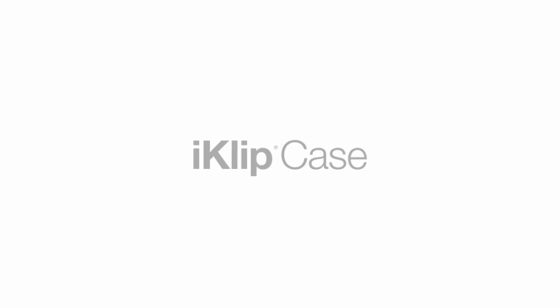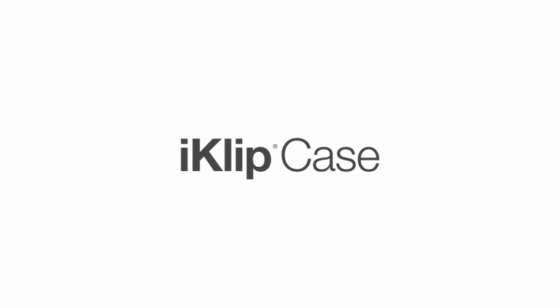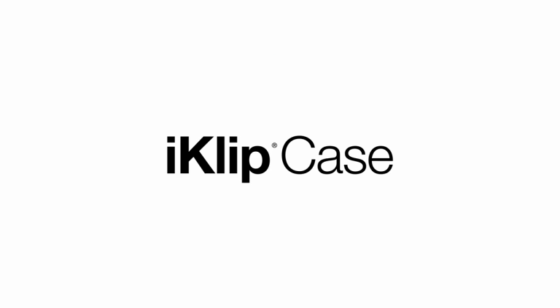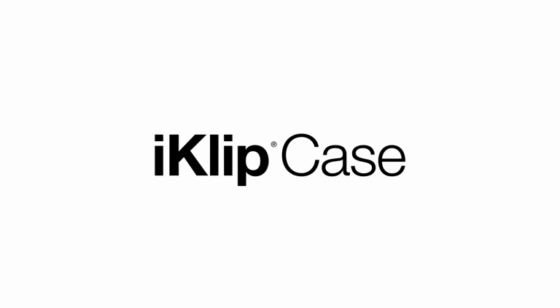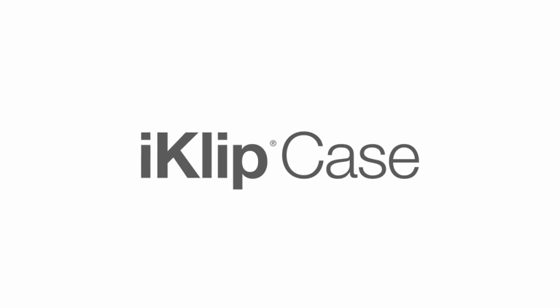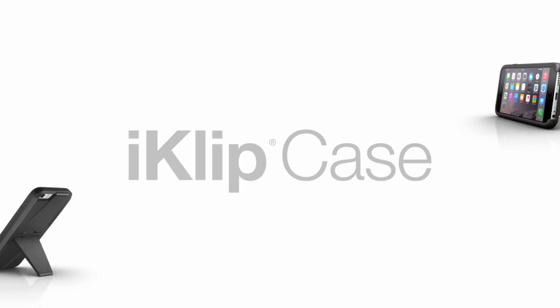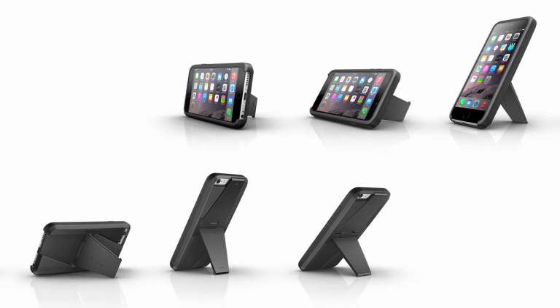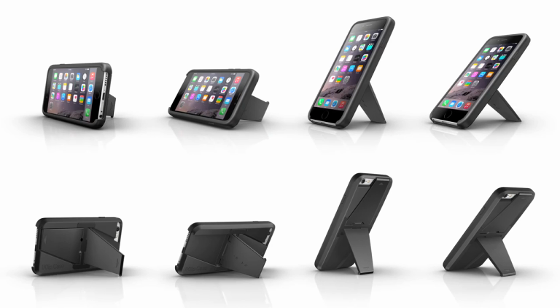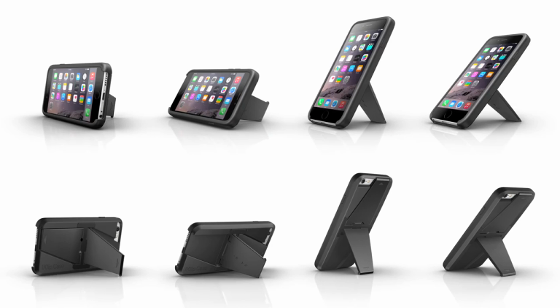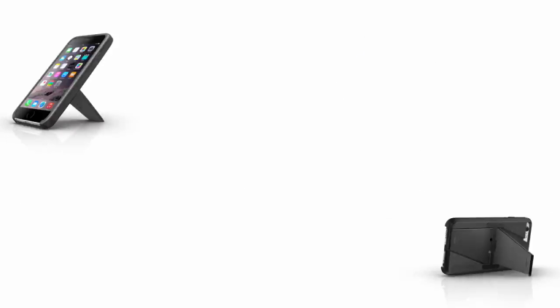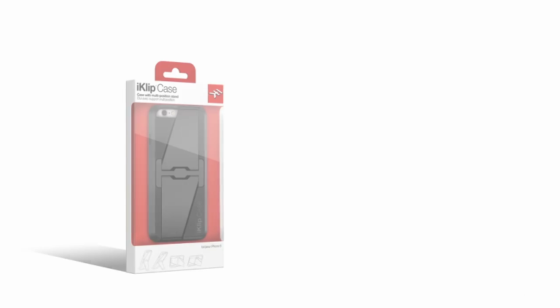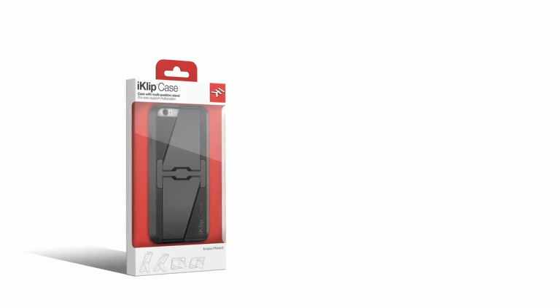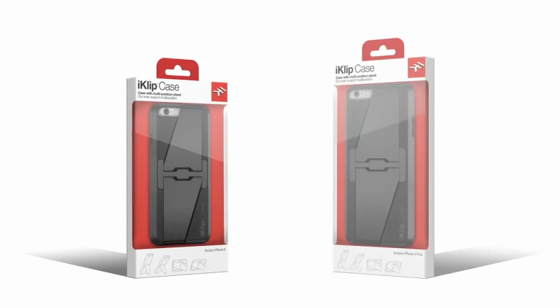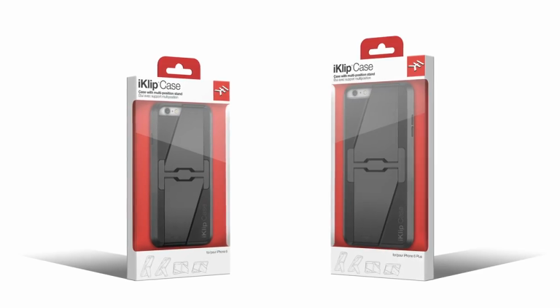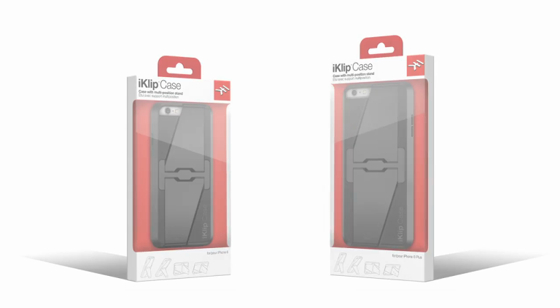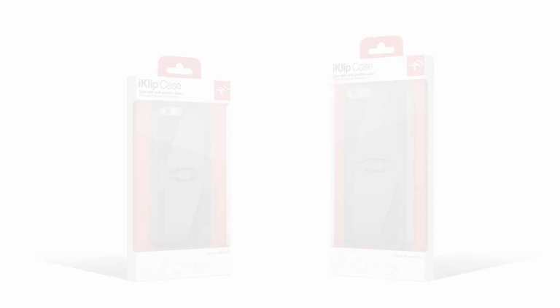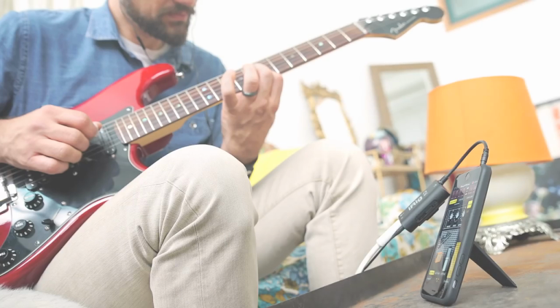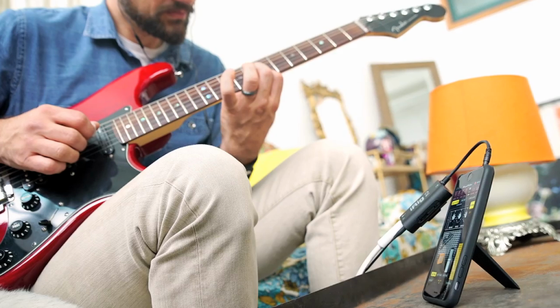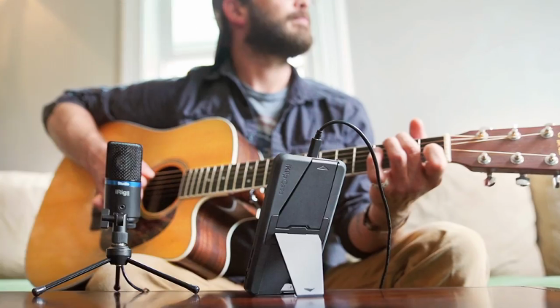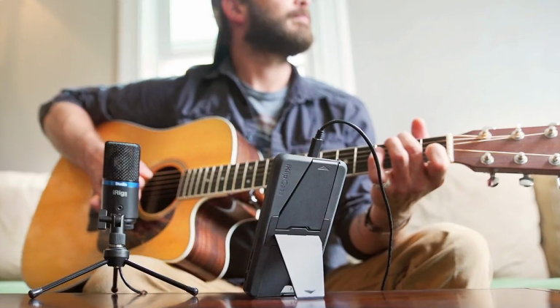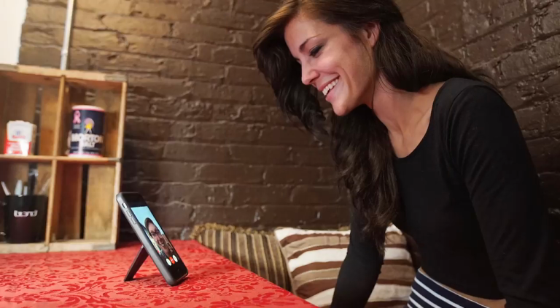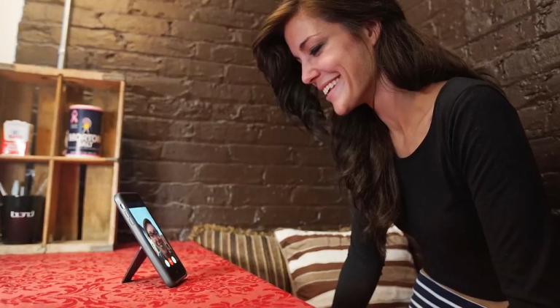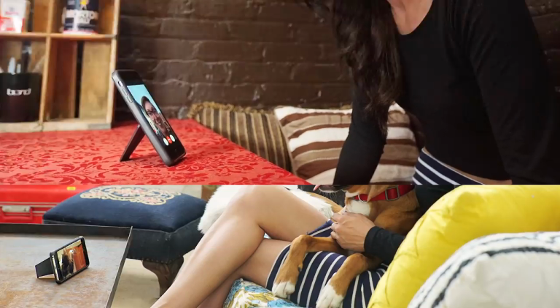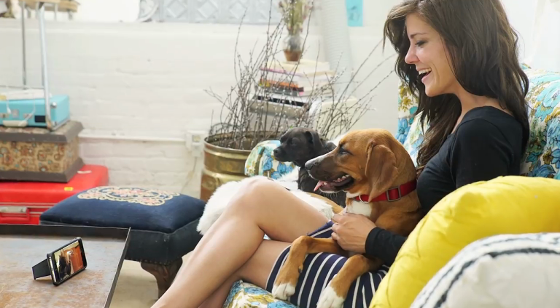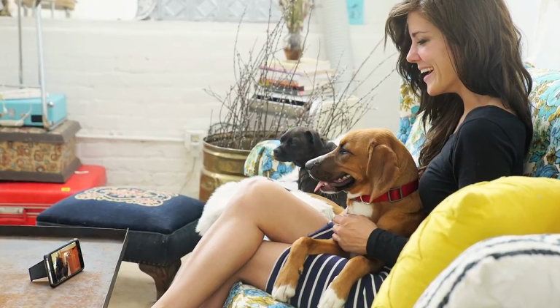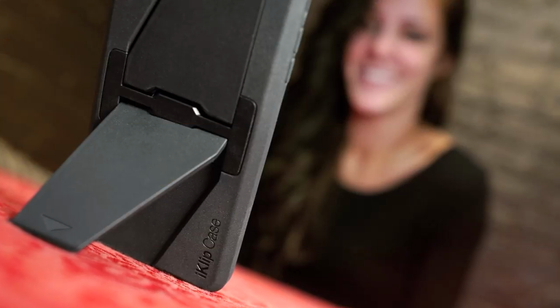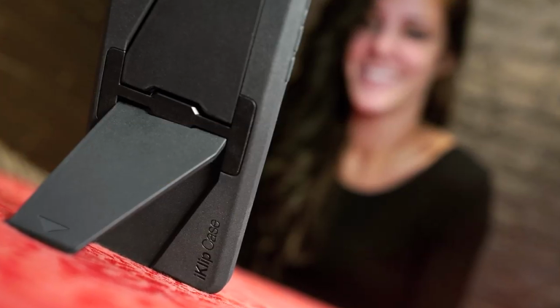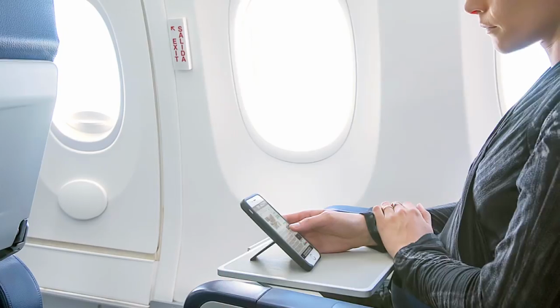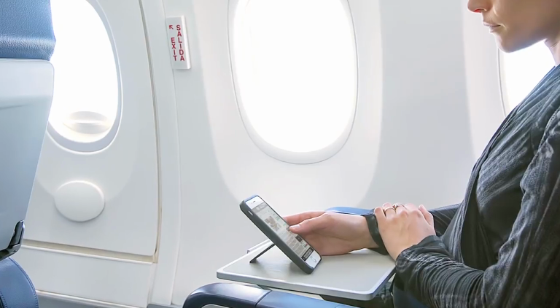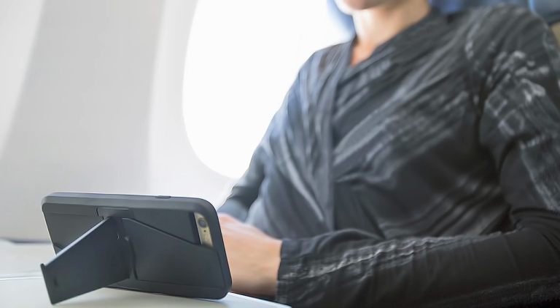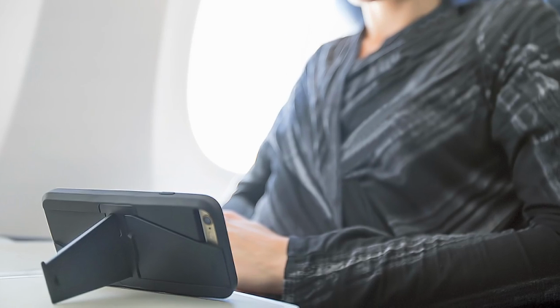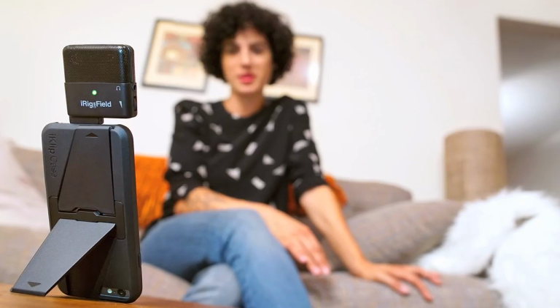Introducing iClip Case, the multi-angle viewing stand for your iPhone 6 or iPhone 6 Plus that's perfect for jamming with your favorite instrument, video chatting, watching movies, playing games, surfing the web, reading and more.